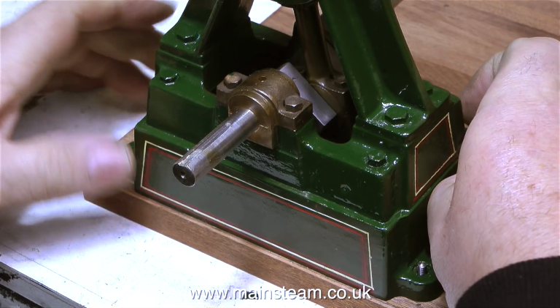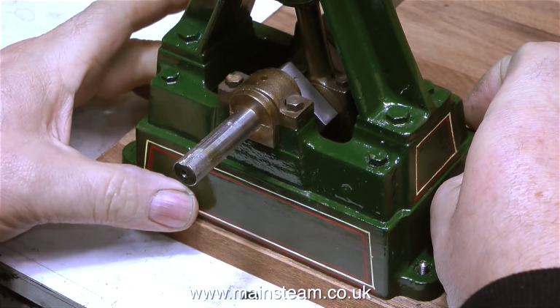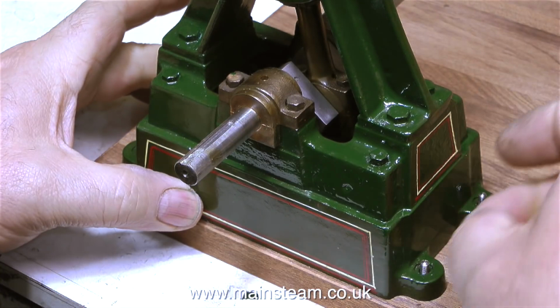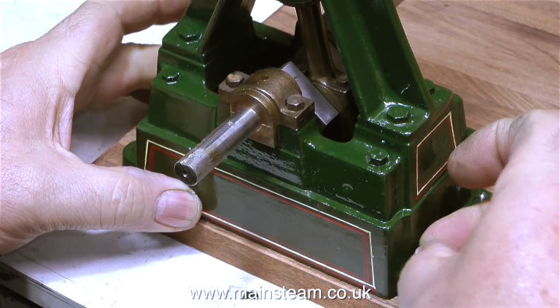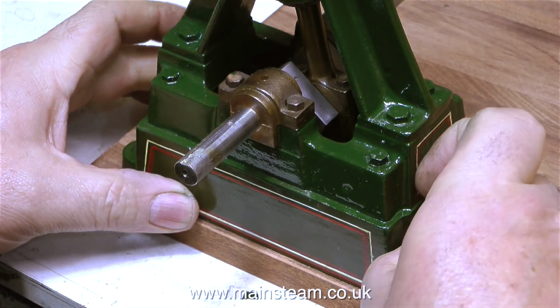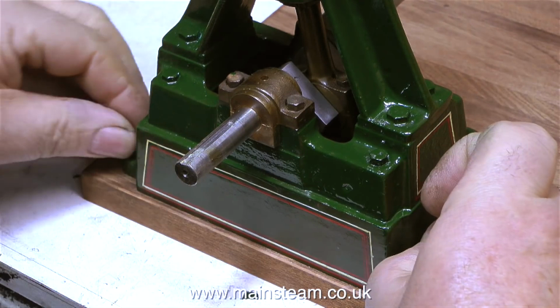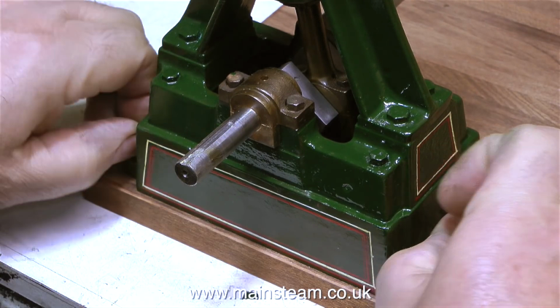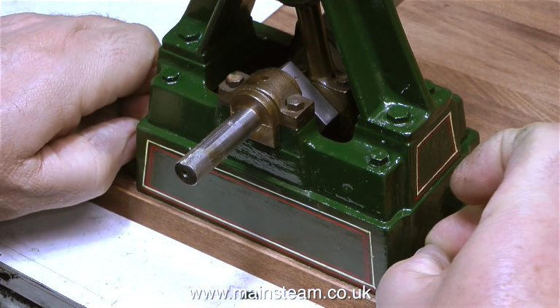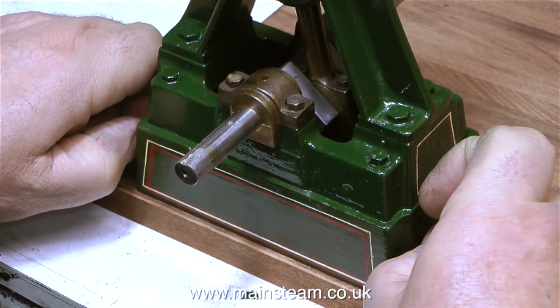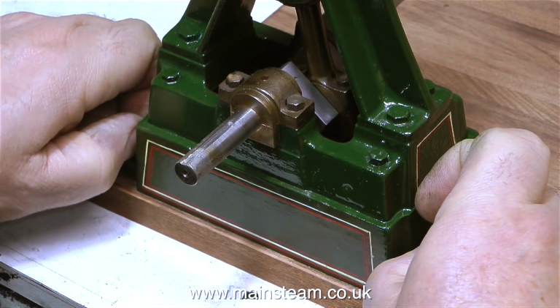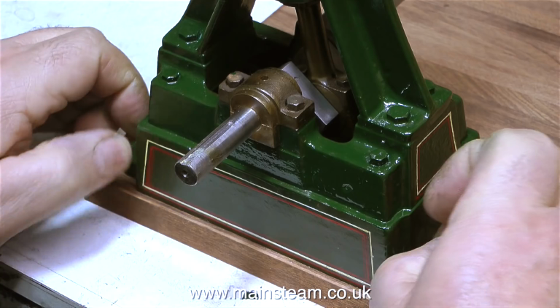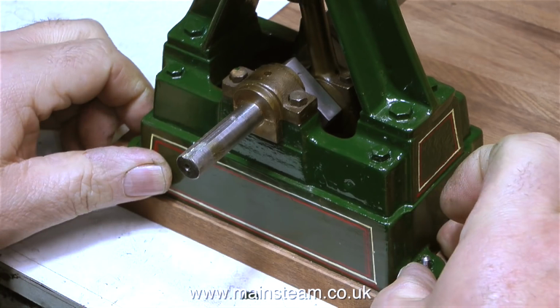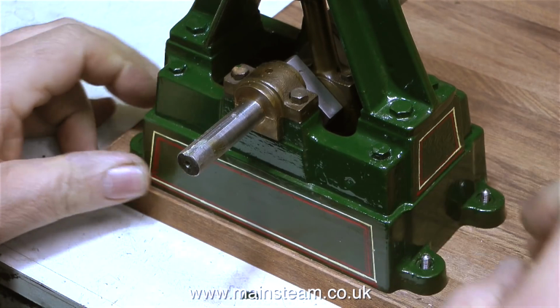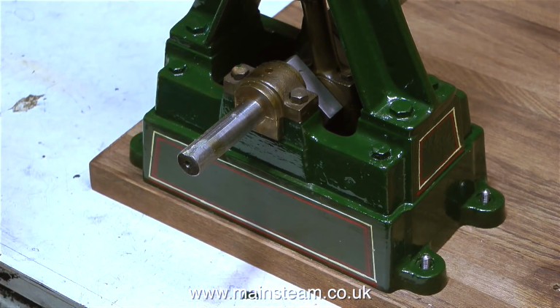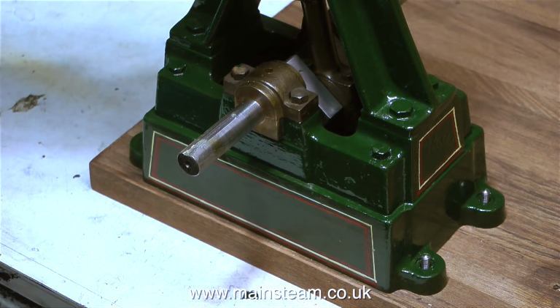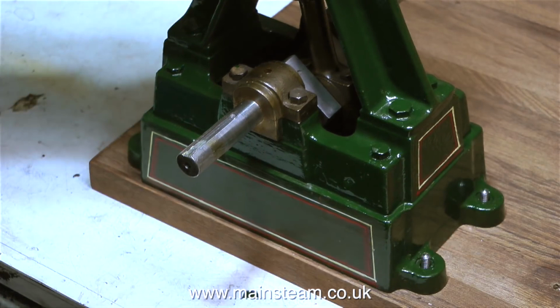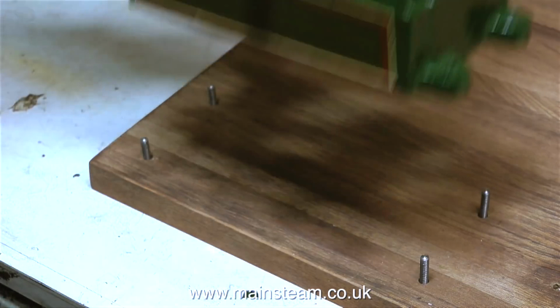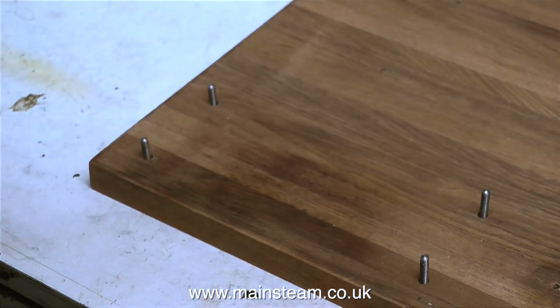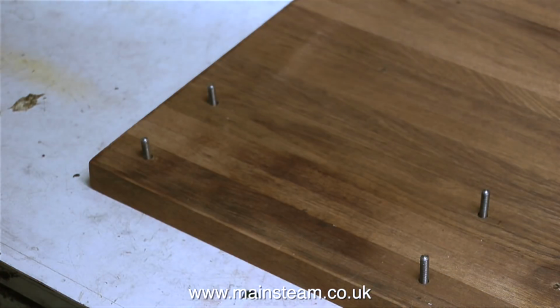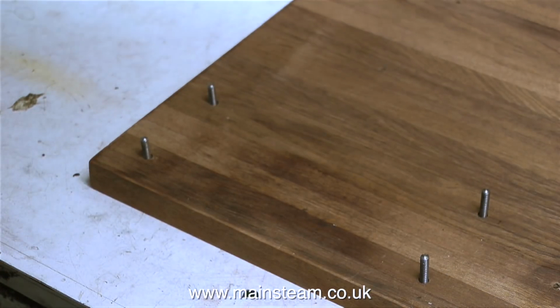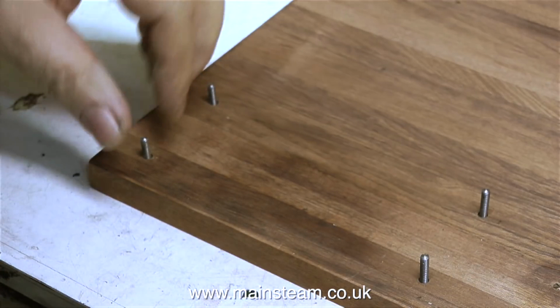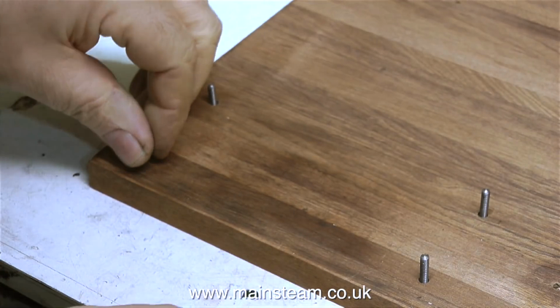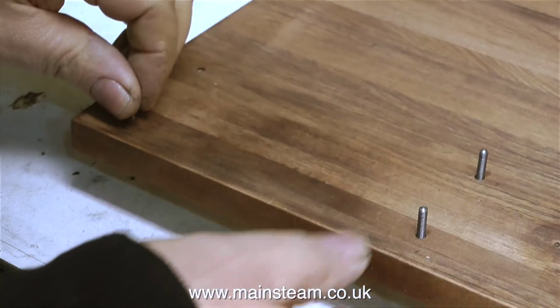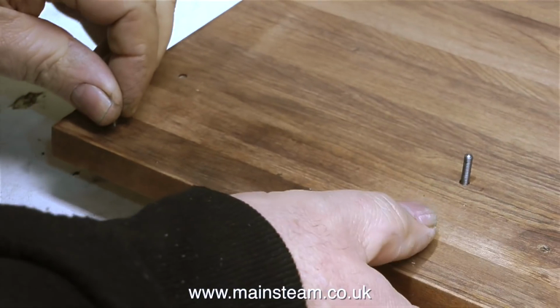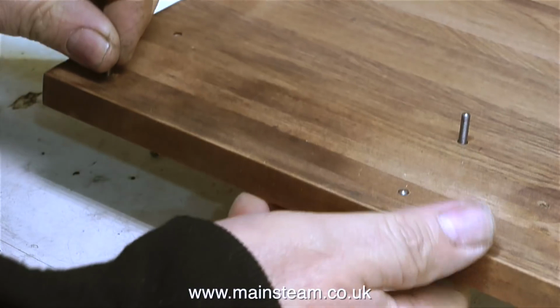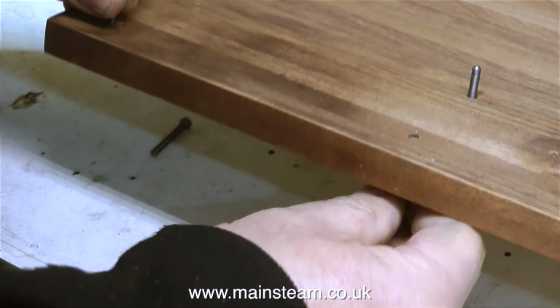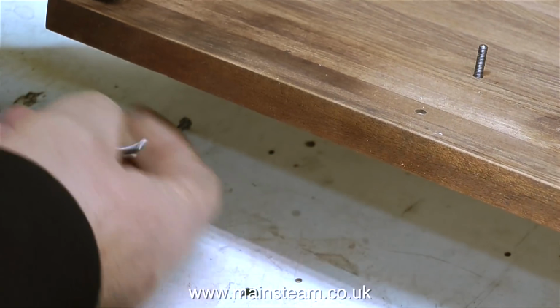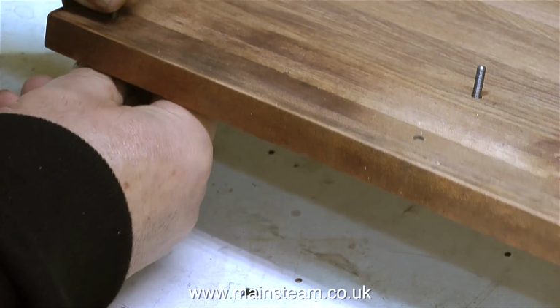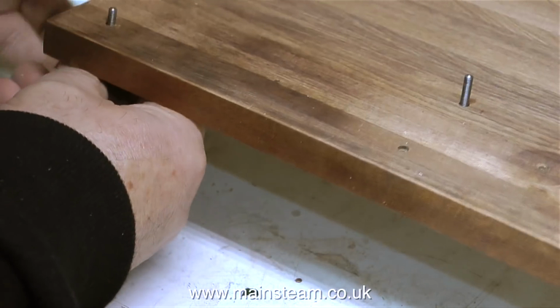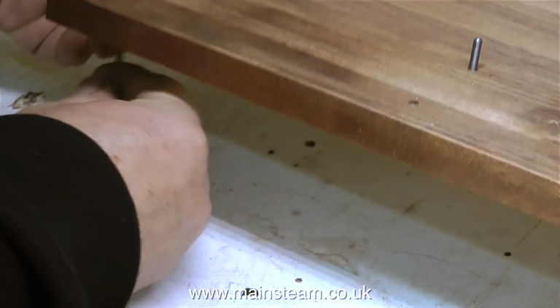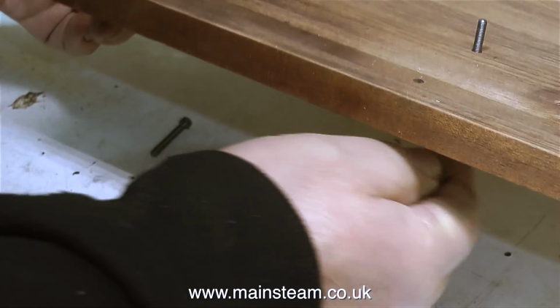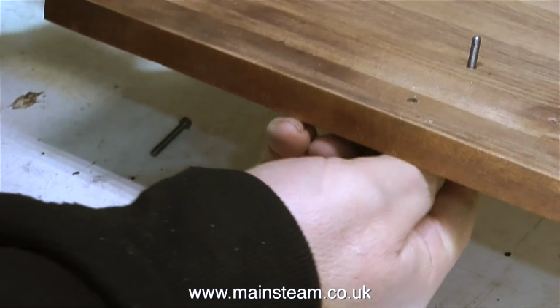In this clip I'm just checking that the recess is sufficient to allow just the right amount of thread to stick up through the mounting lugs on the steam engine. And yes, everything's okay there, so it's time to remove the bolts and put them in a box so I know where they are.